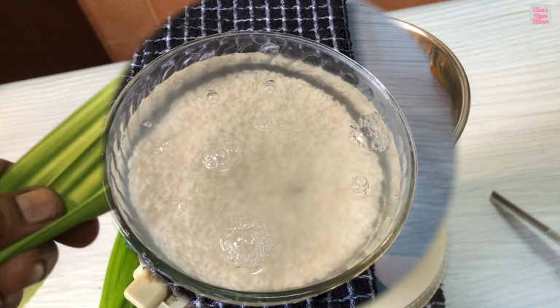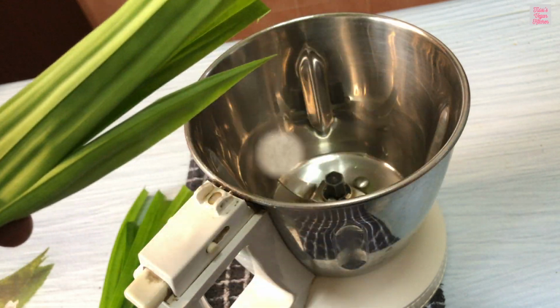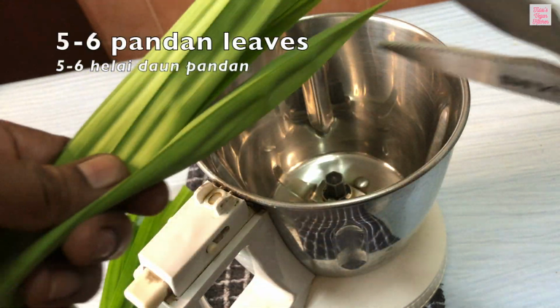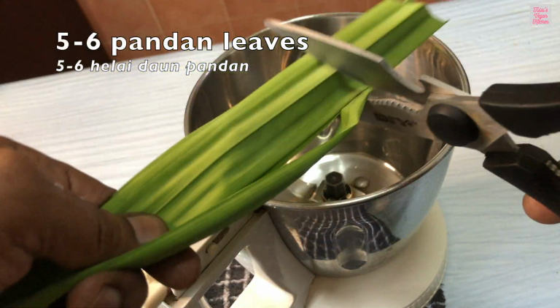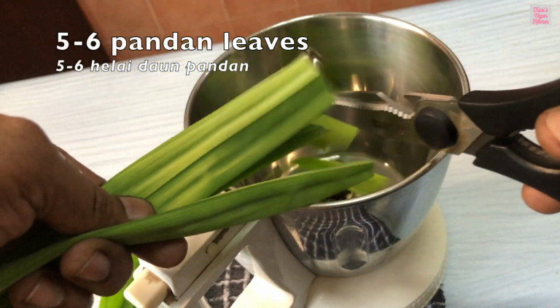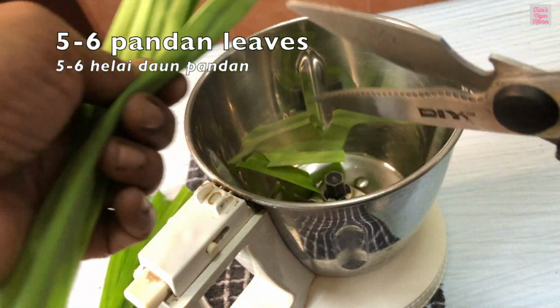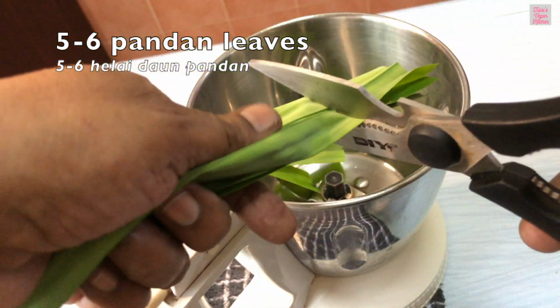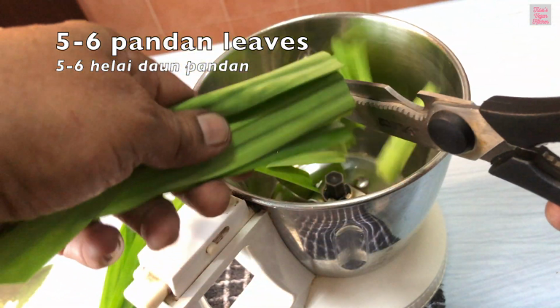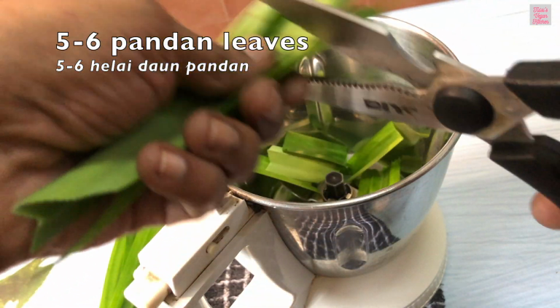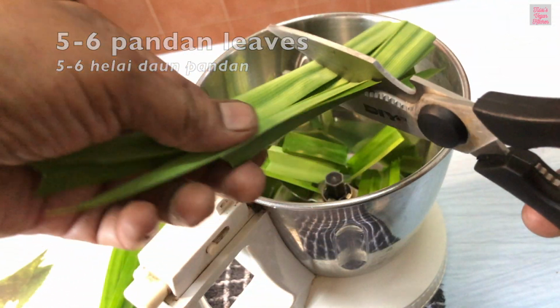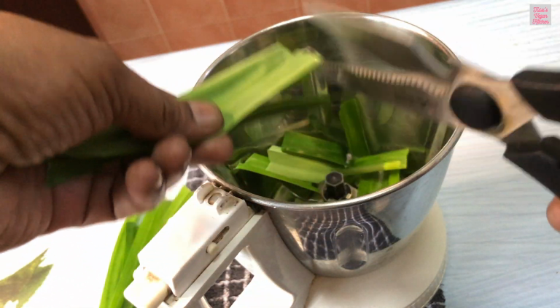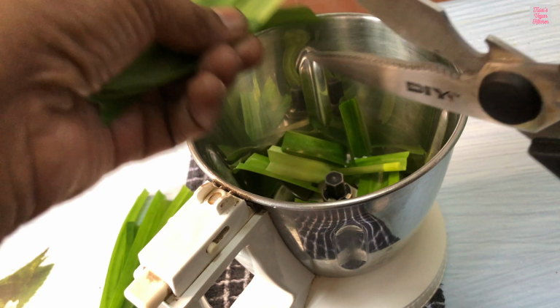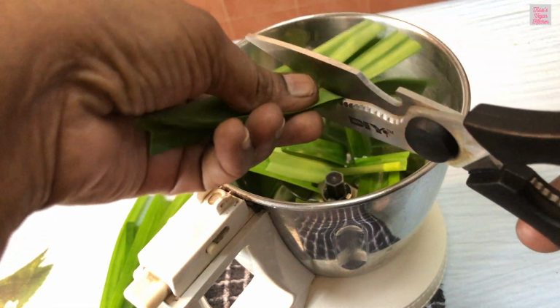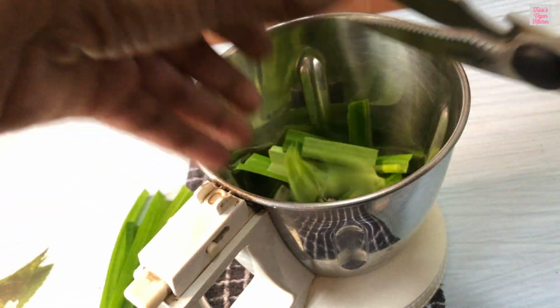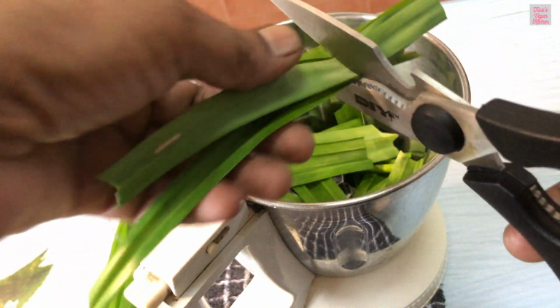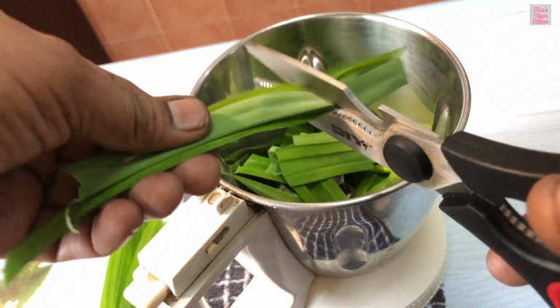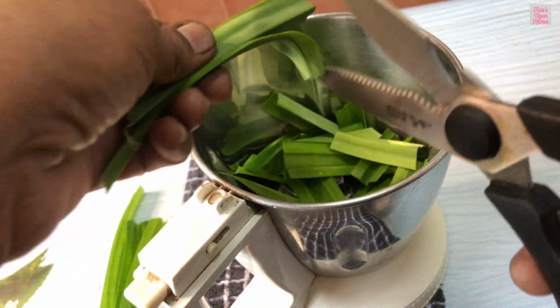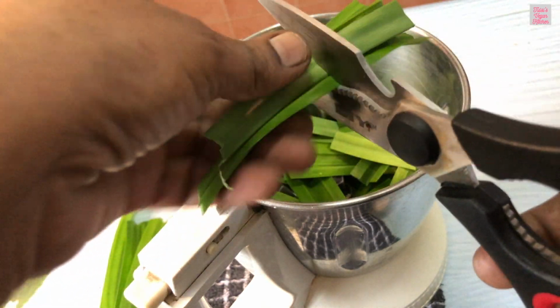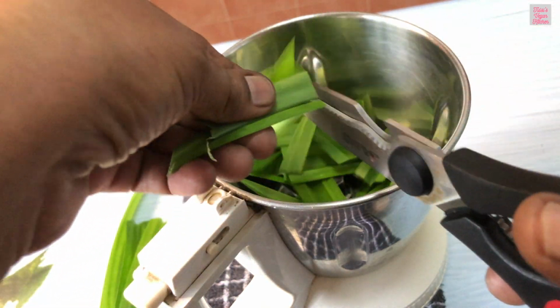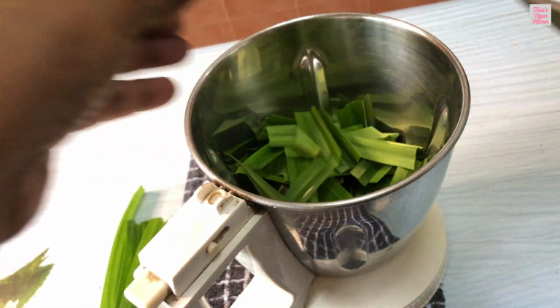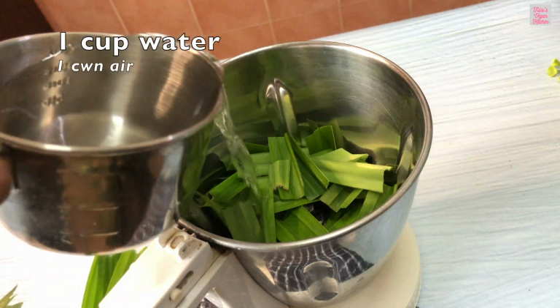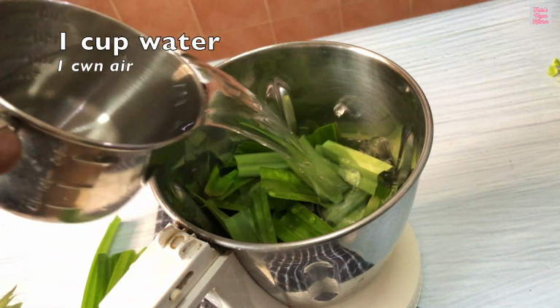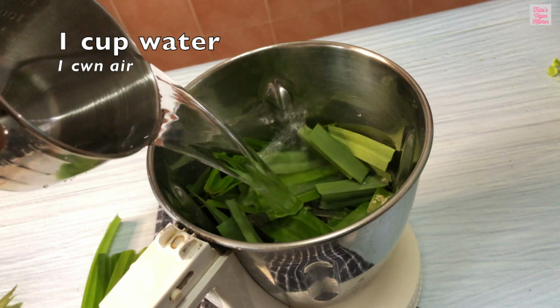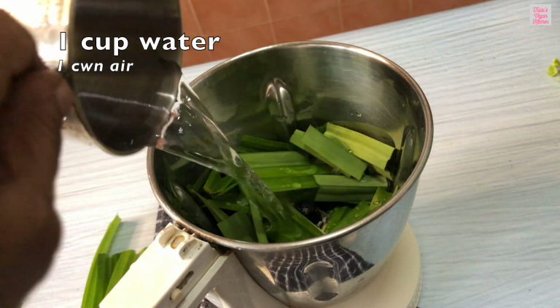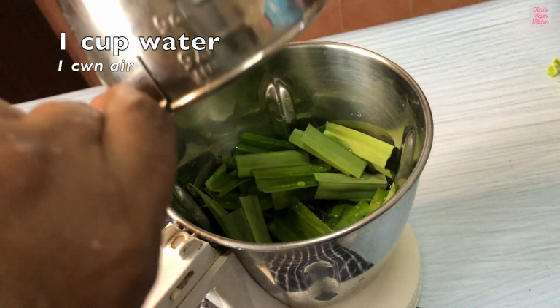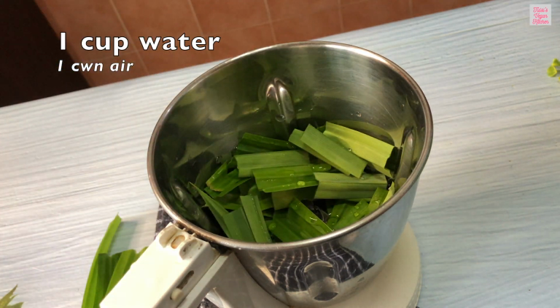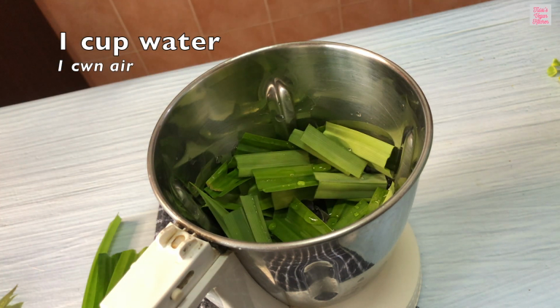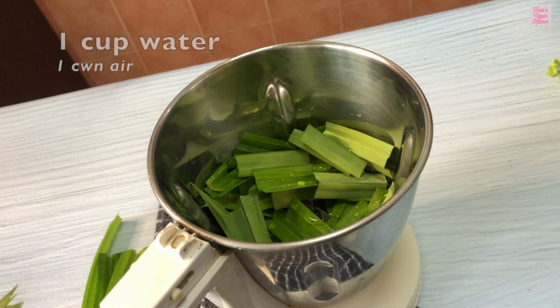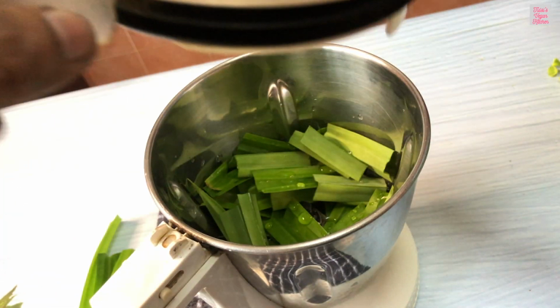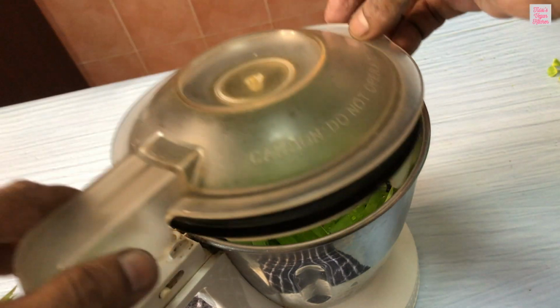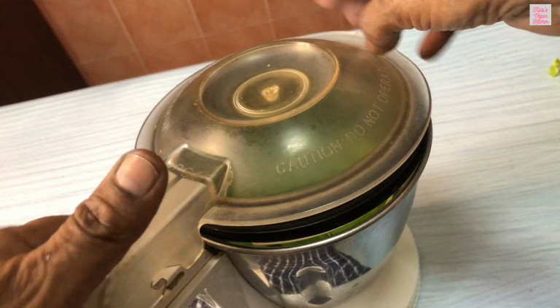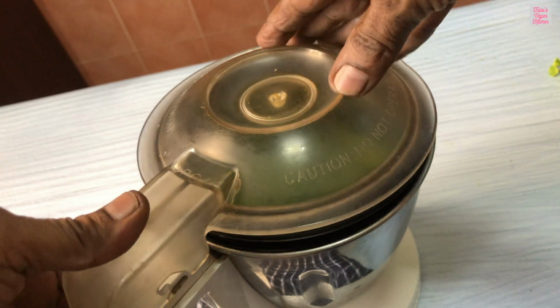Meanwhile, we will prepare some pandan juice to add color and fragrance to the rice. Cut about five to six pieces of pandan leaves. Add one cup of water and blend it well to extract the juice.